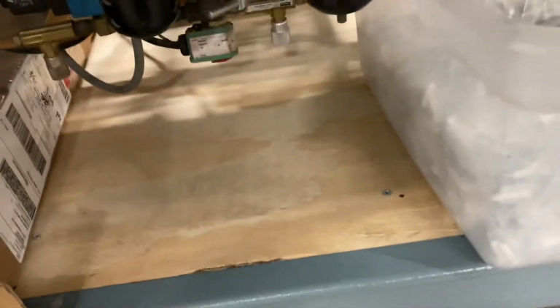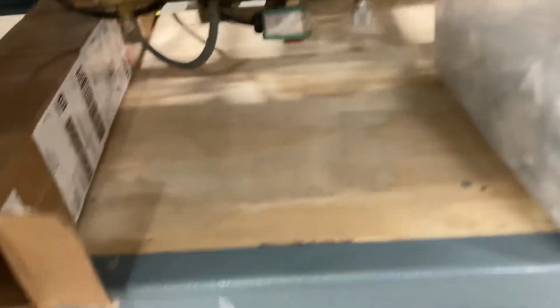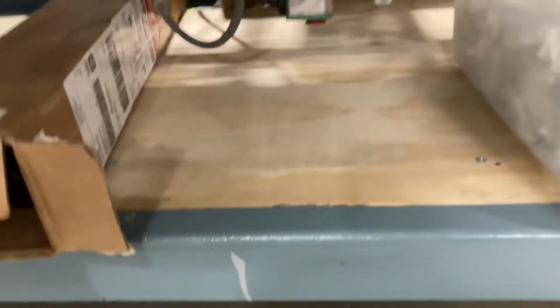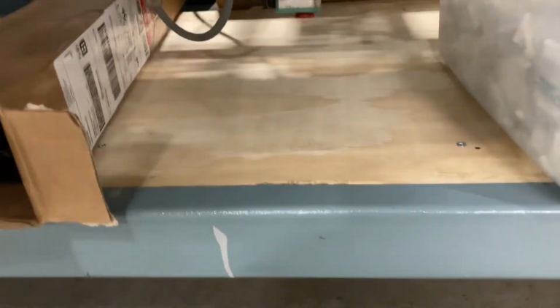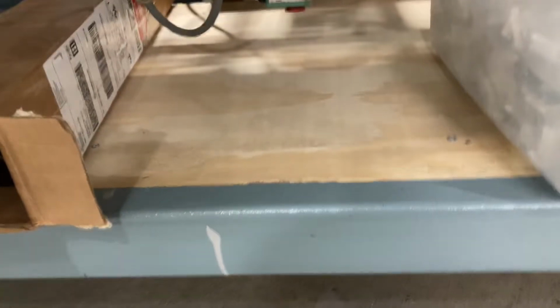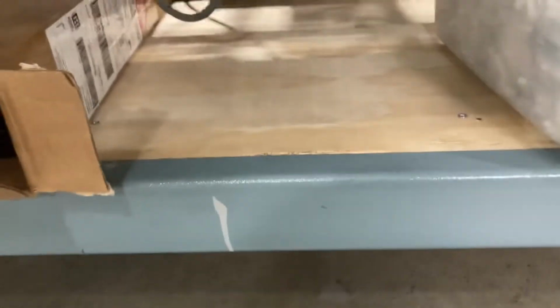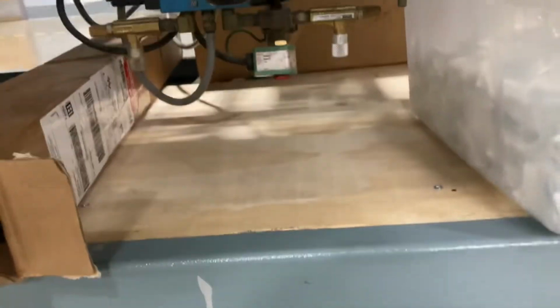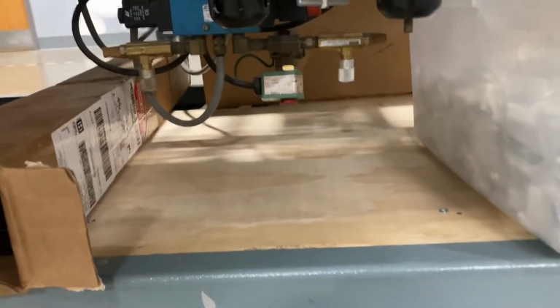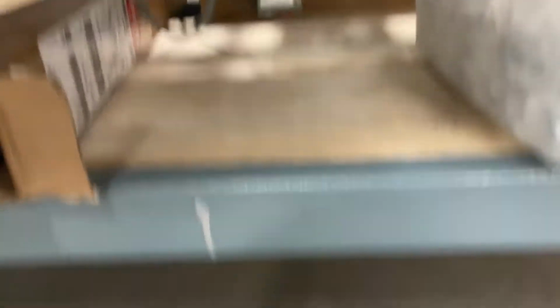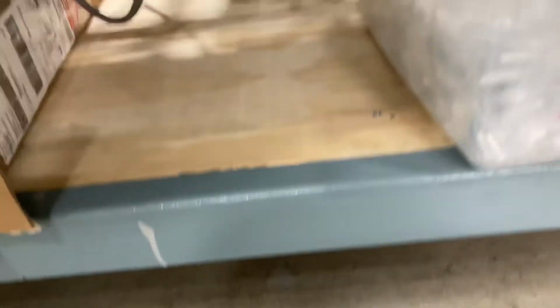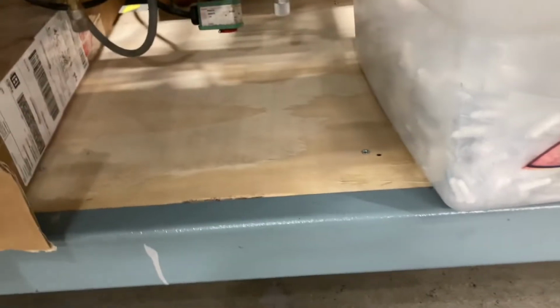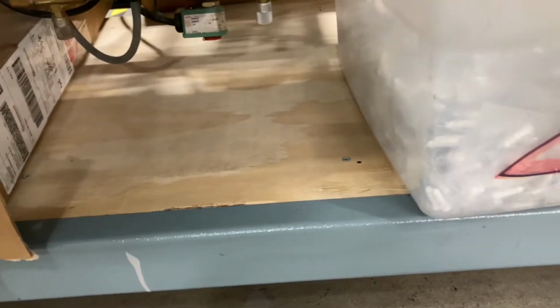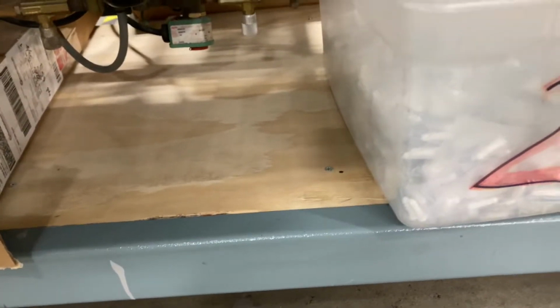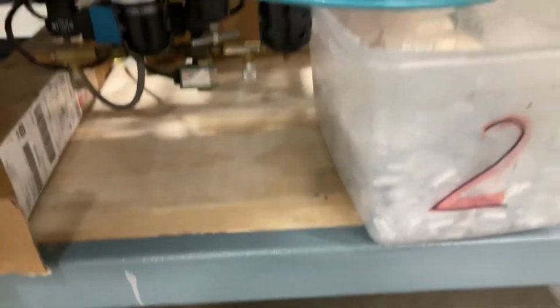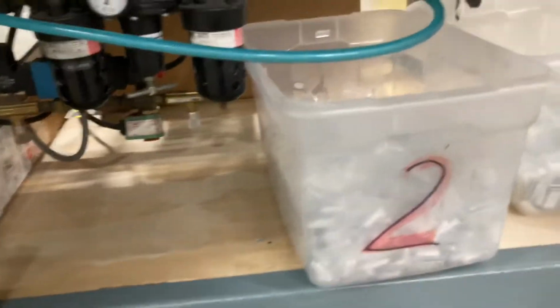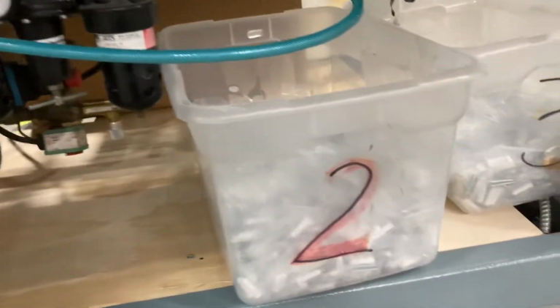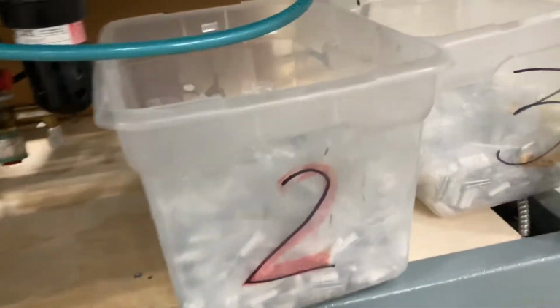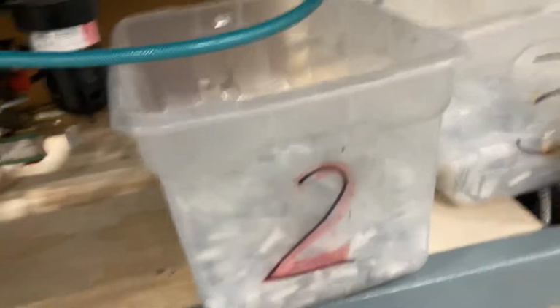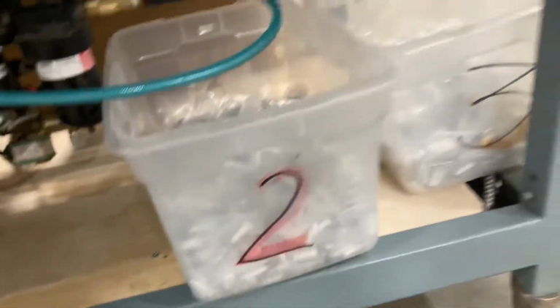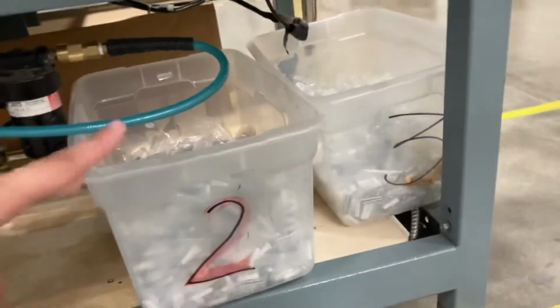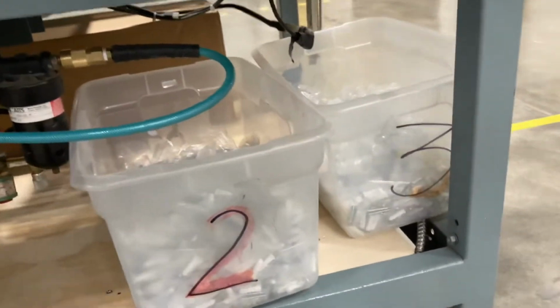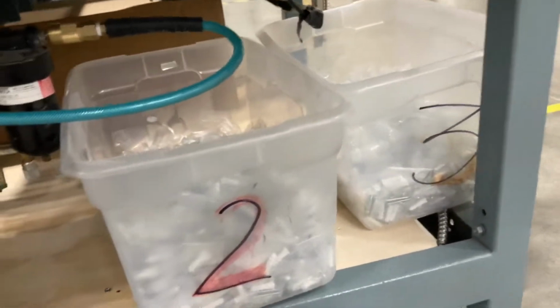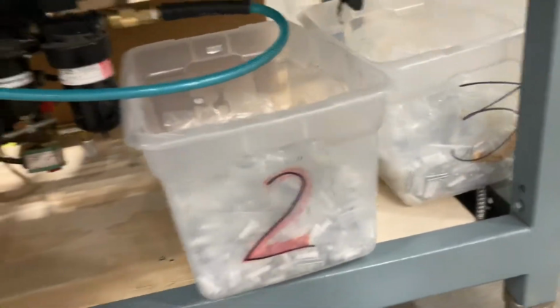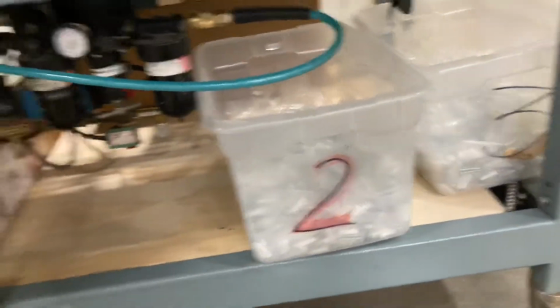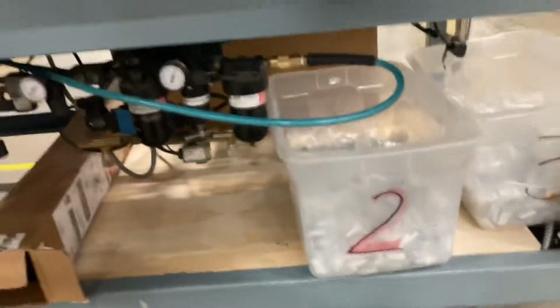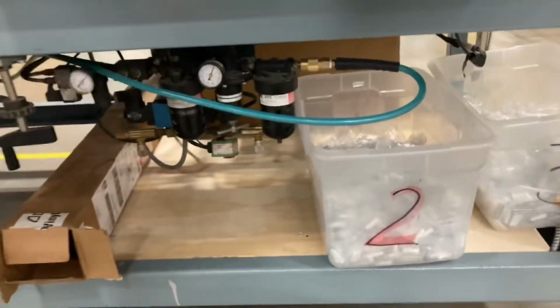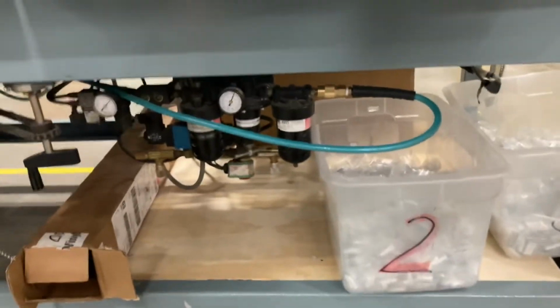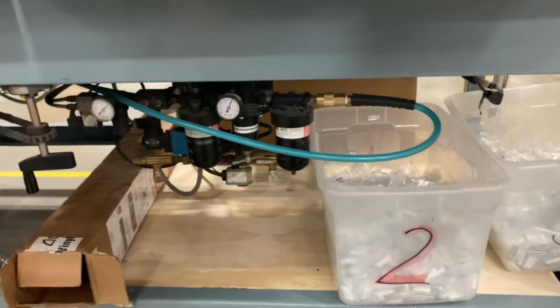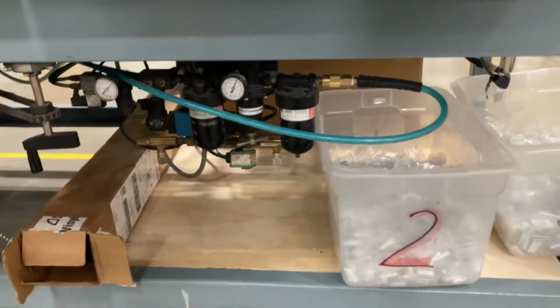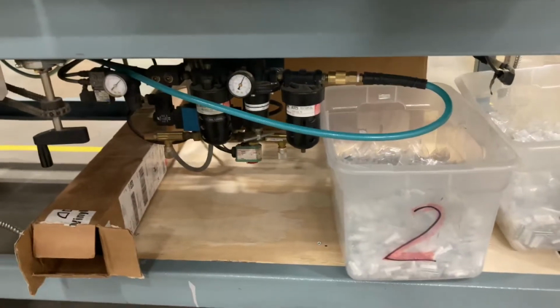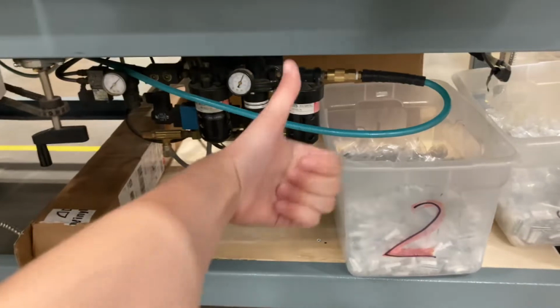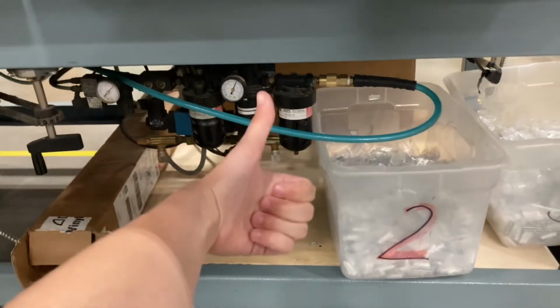I installed the shelf kind of in the grooves of the shrink wrap machine. We're gonna be getting smaller bins for these guys in the future, and yeah, thanks so much!